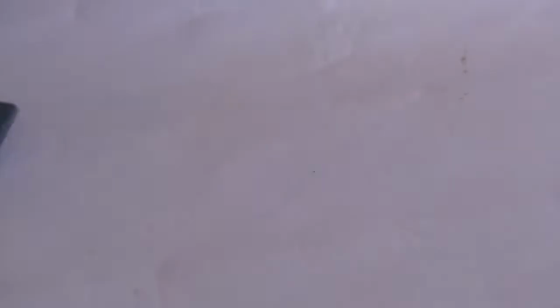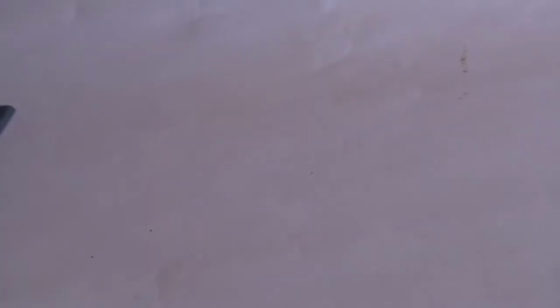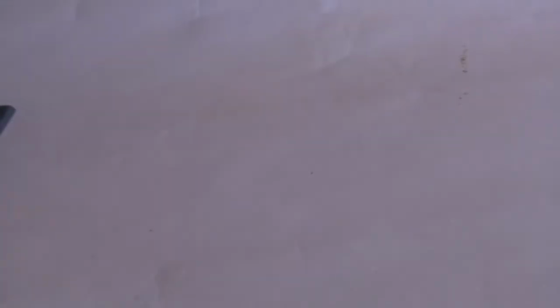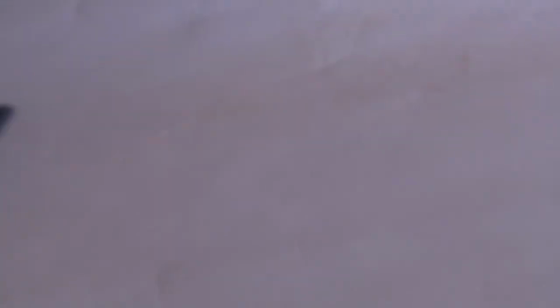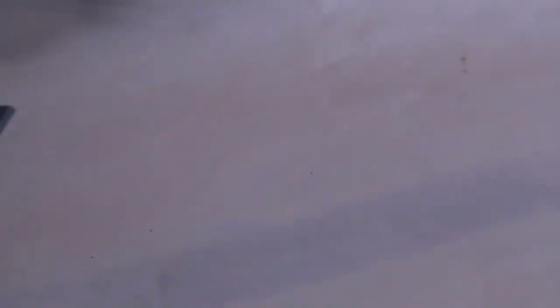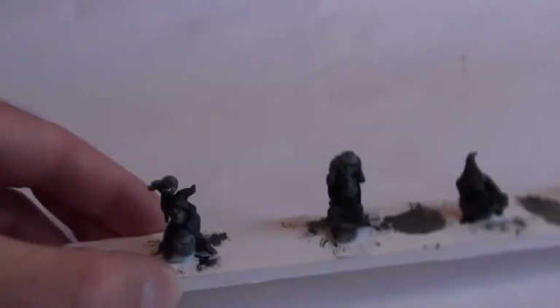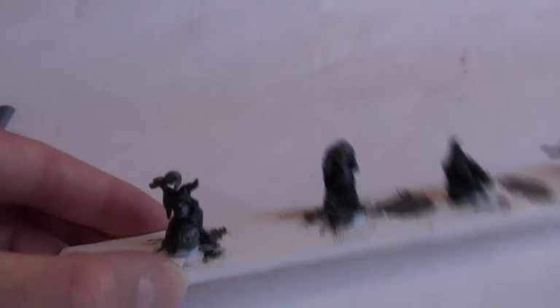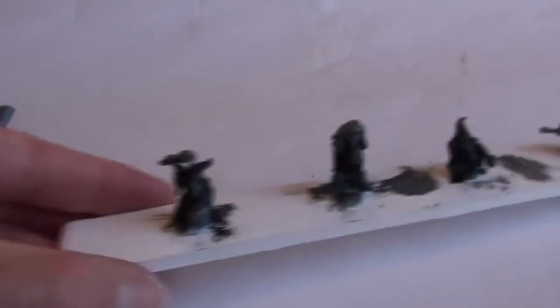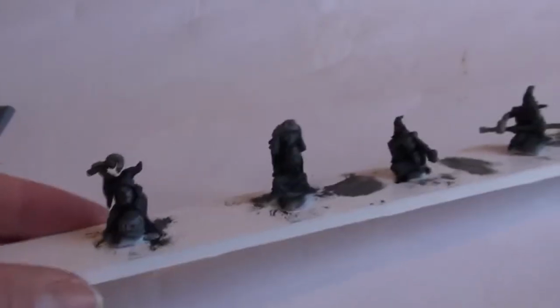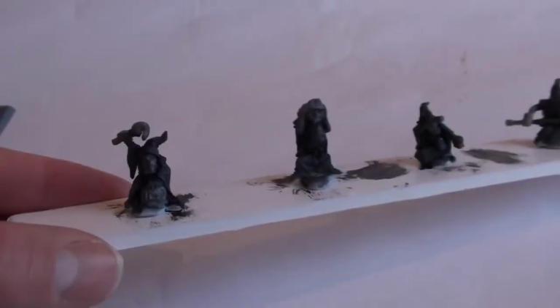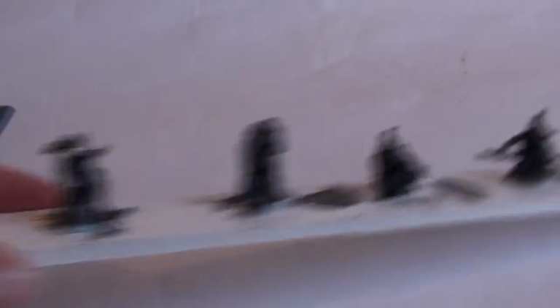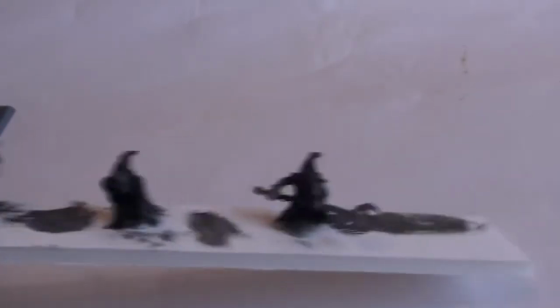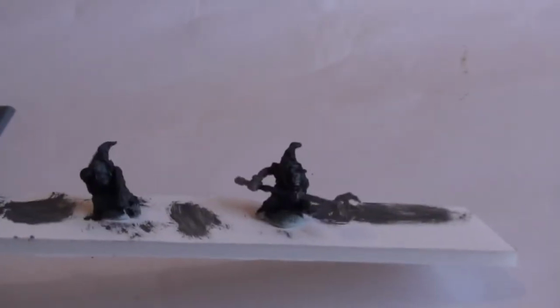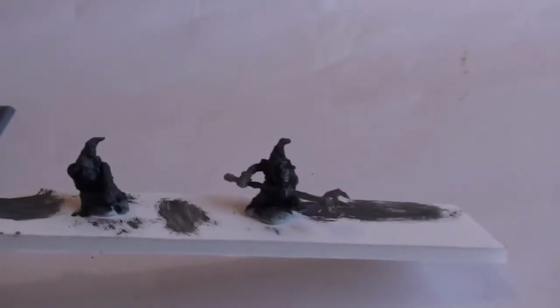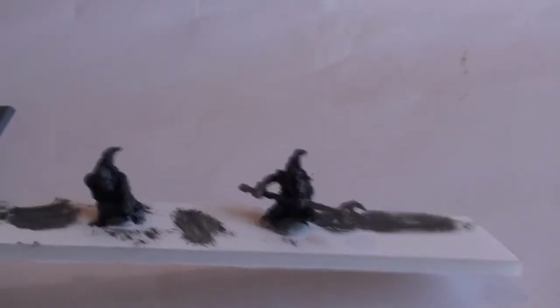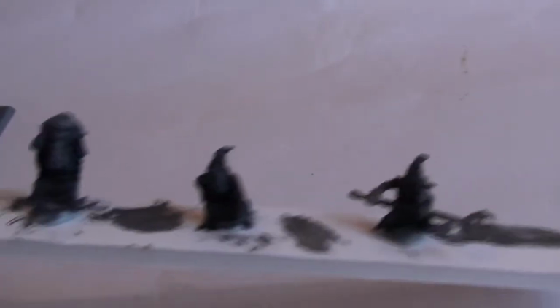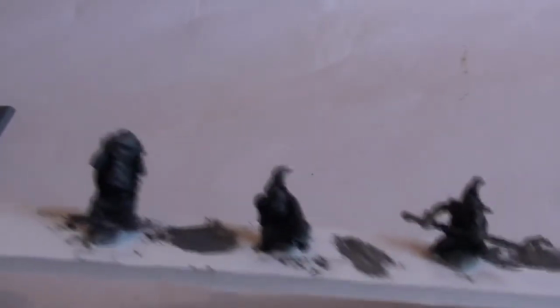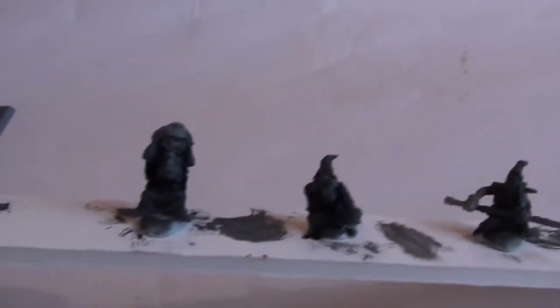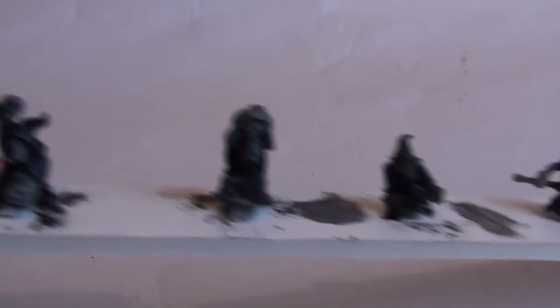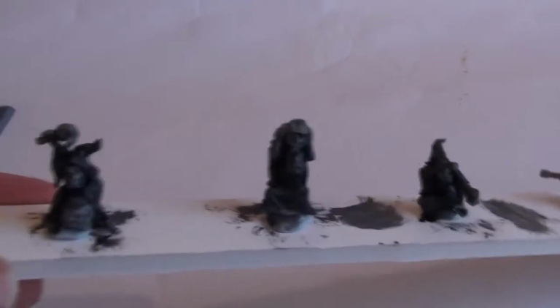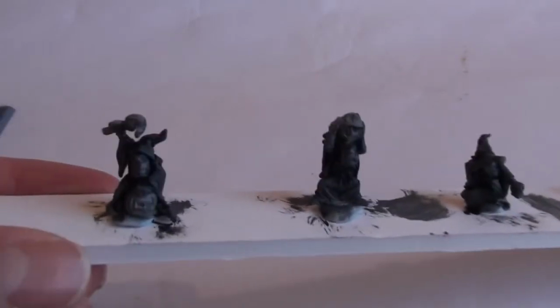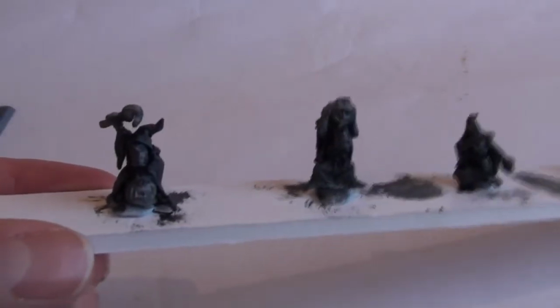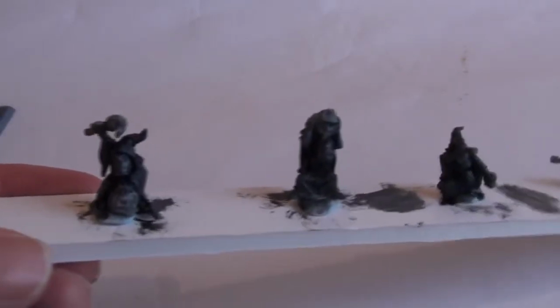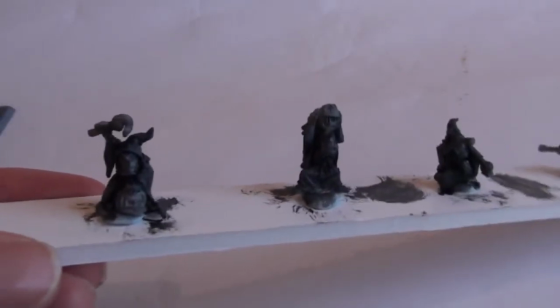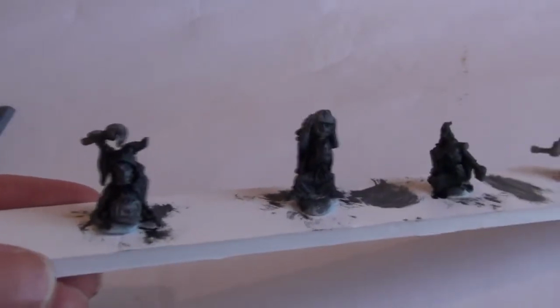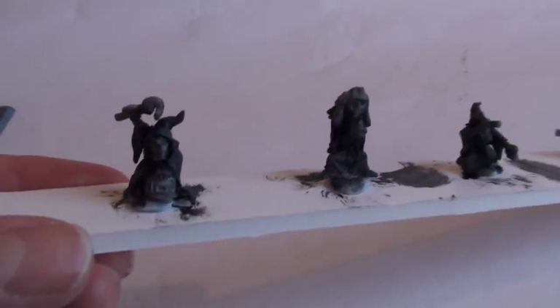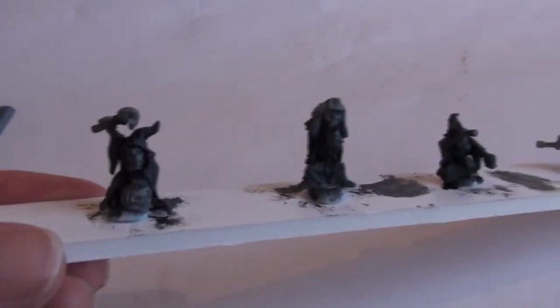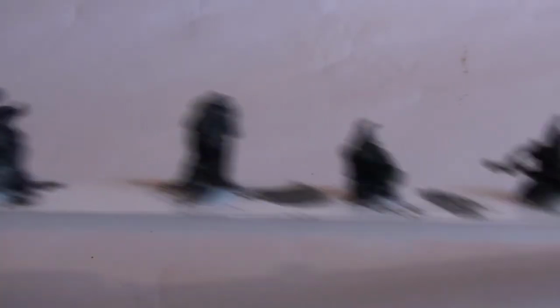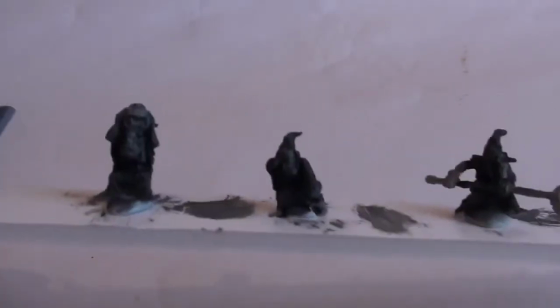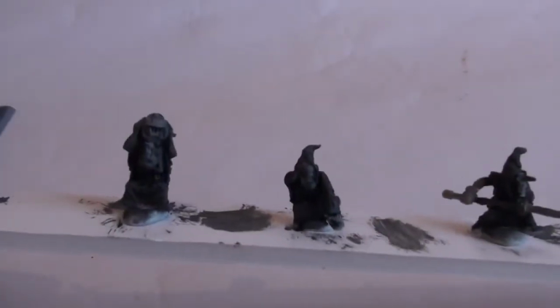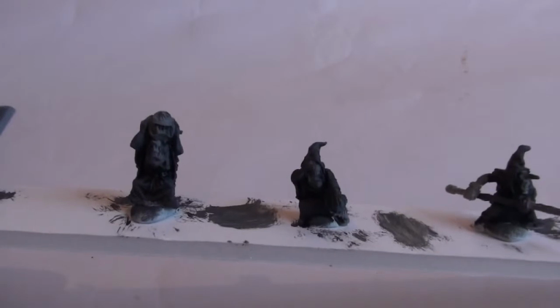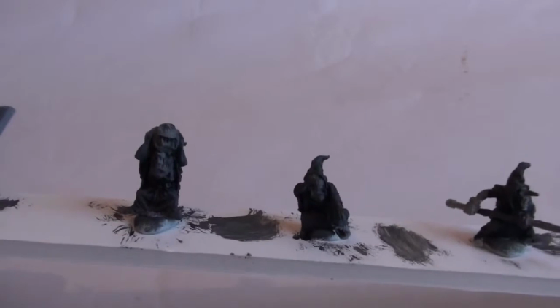The other thing I've done is just put the night goblins together — that's the four of them. That was easy. Again no flashing at all. A couple of them had to have arms stuck on, and that's about it.